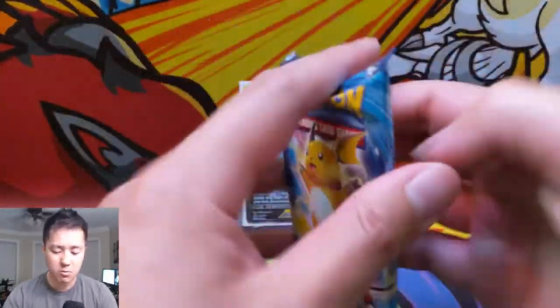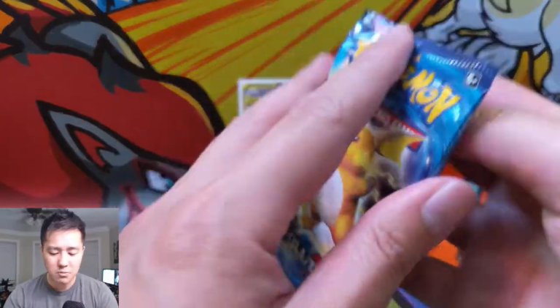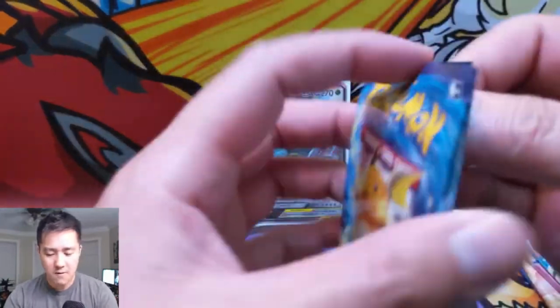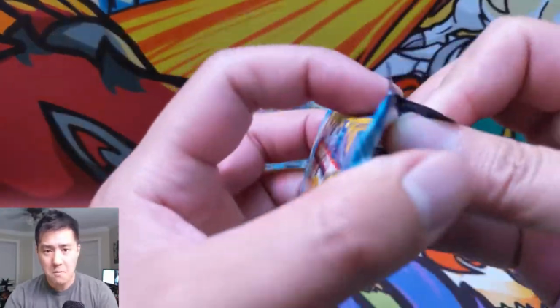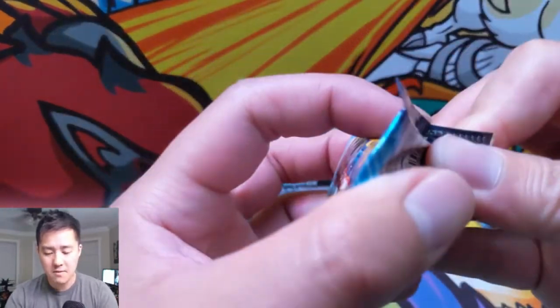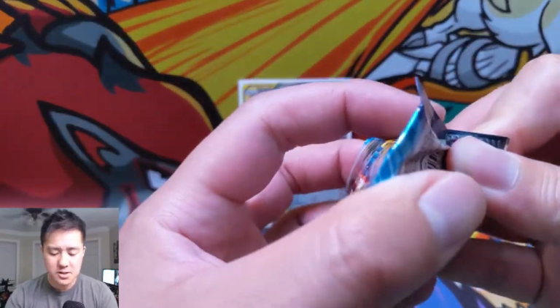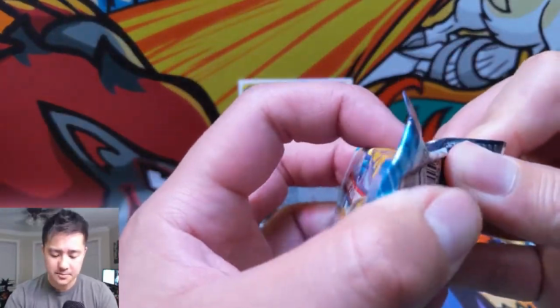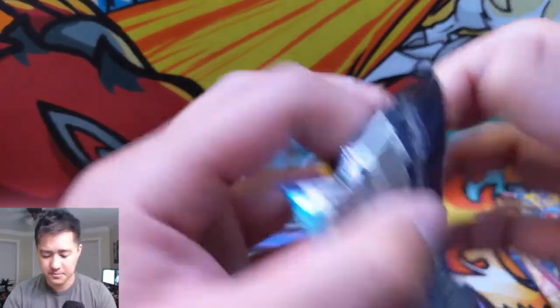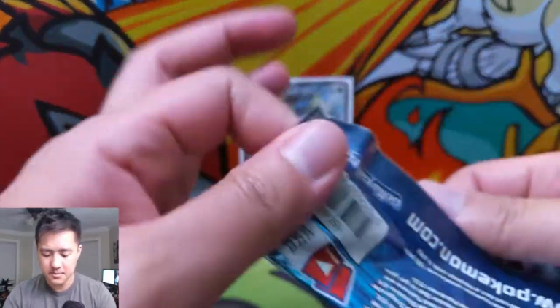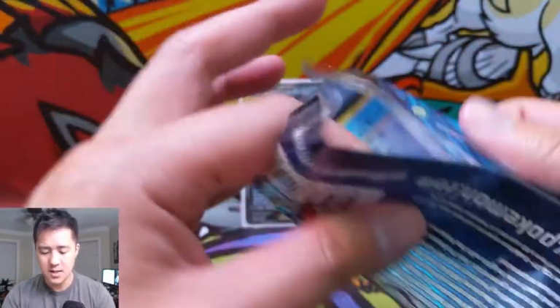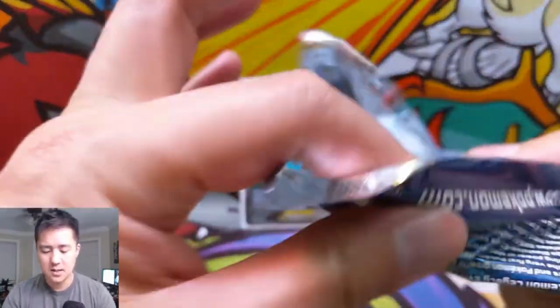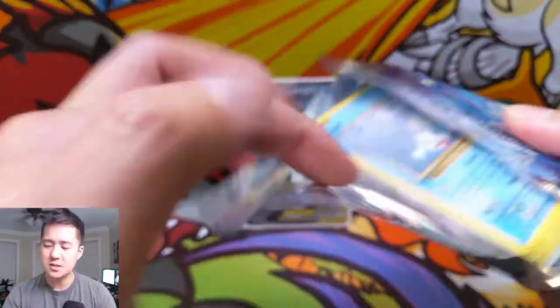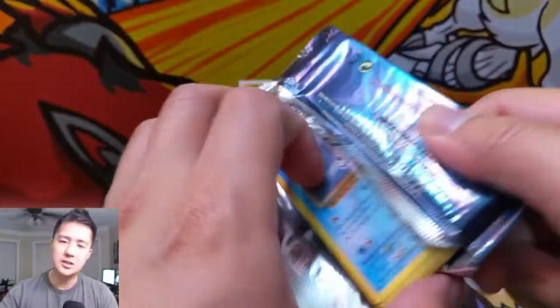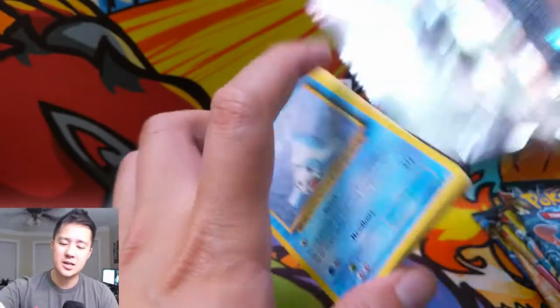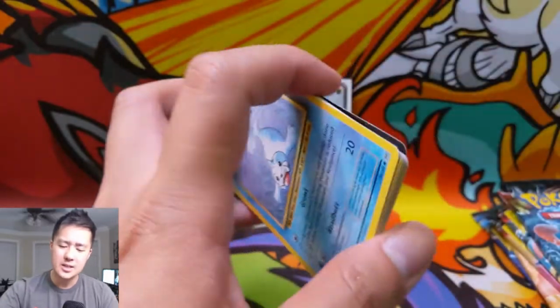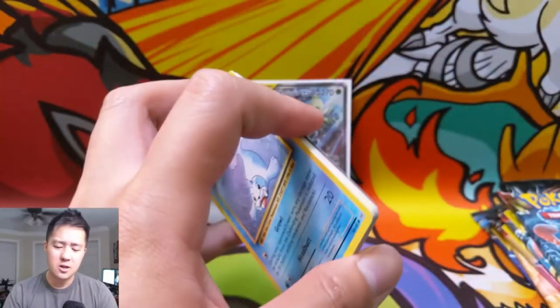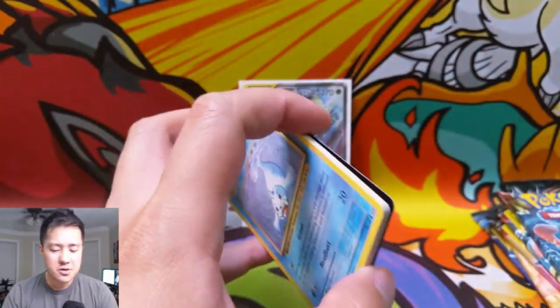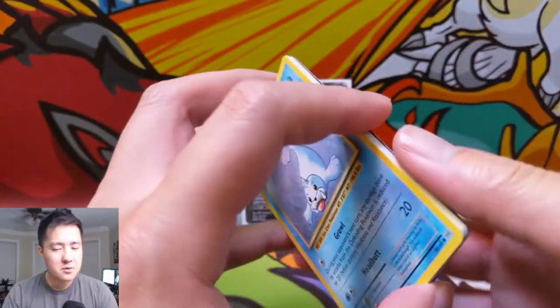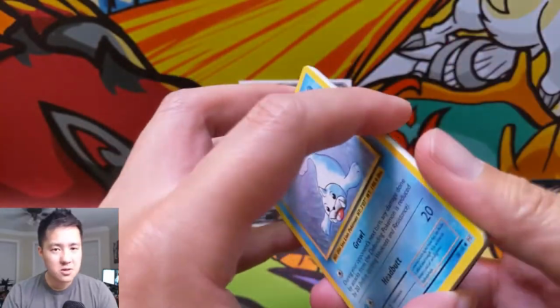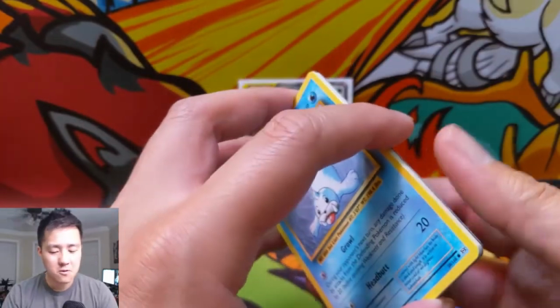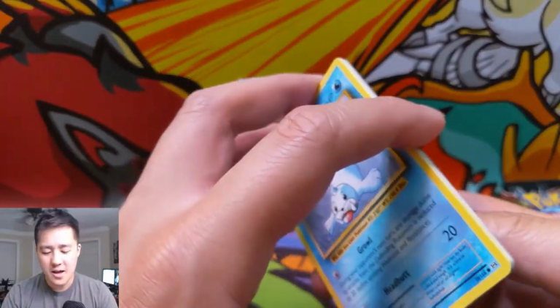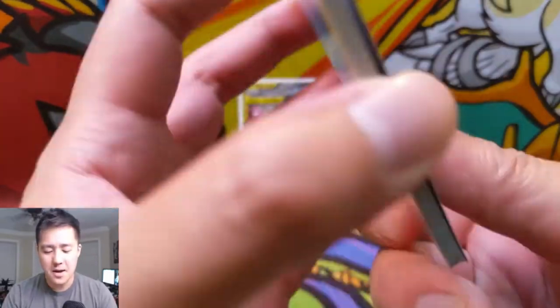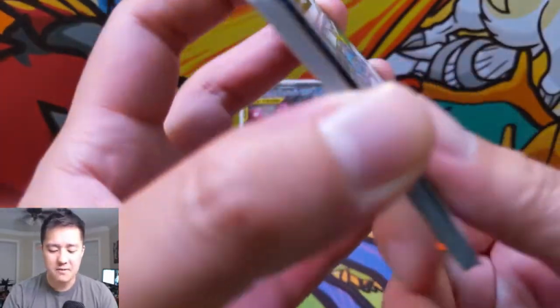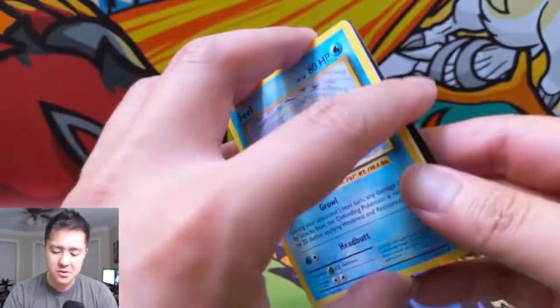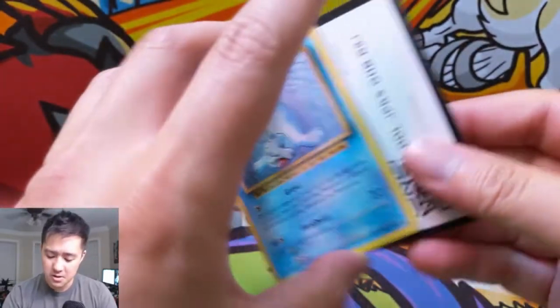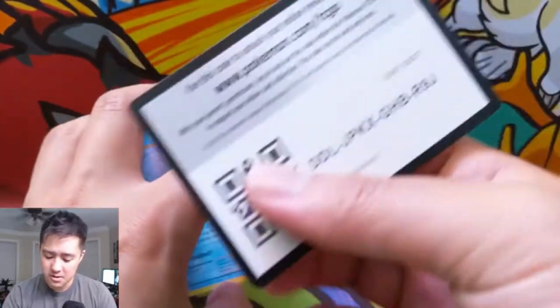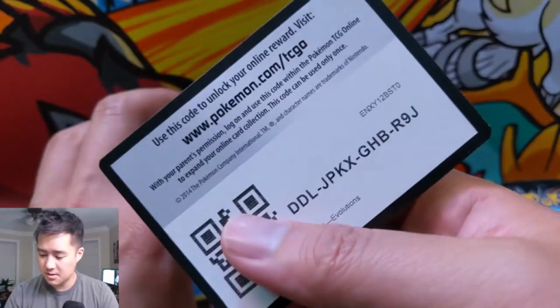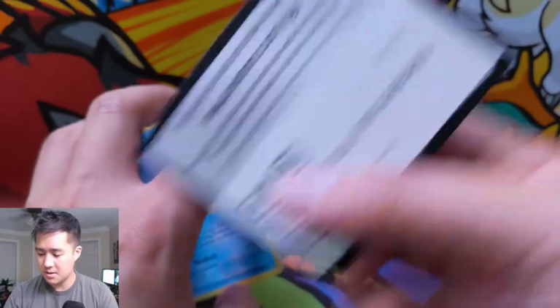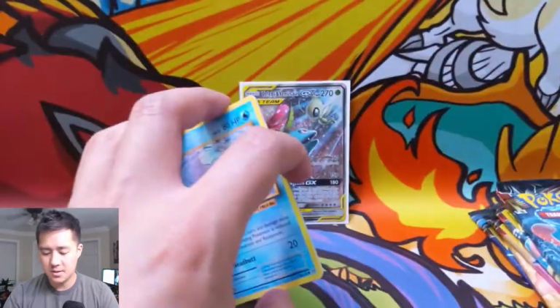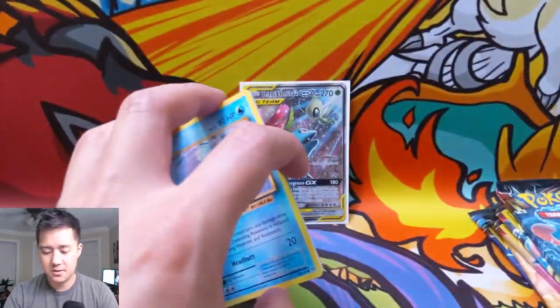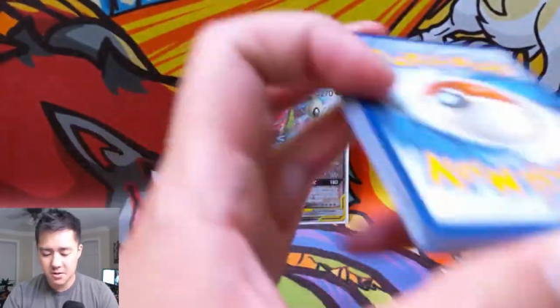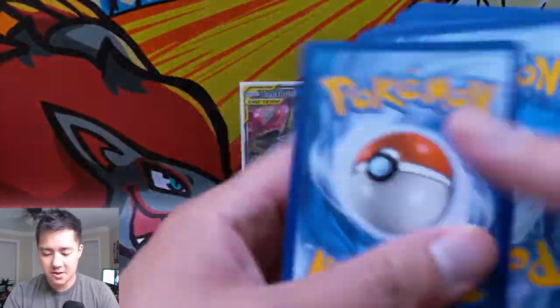Starting with the Evolutions pack — great pack art. We're doing a Celebi Venusaur tin, so let's go for a Mega Venusaur to start things off.